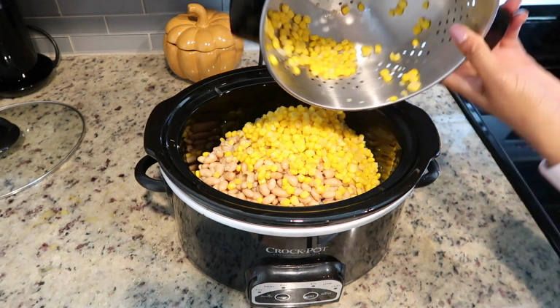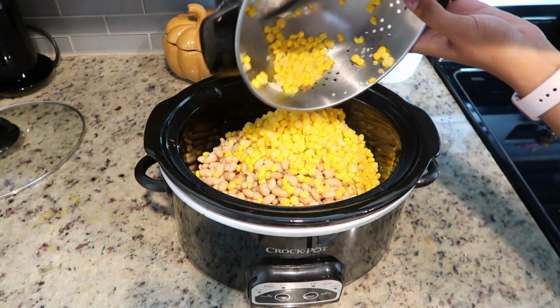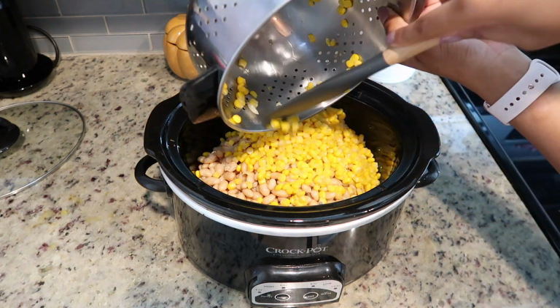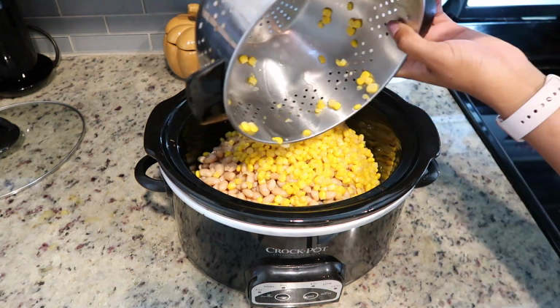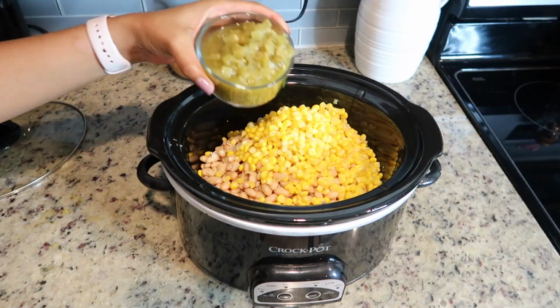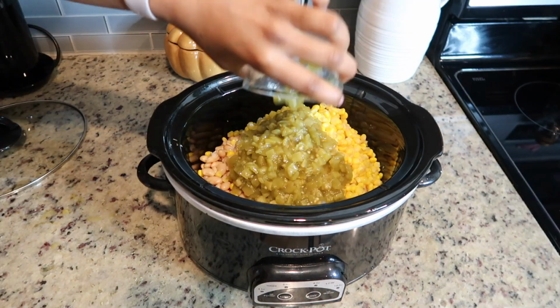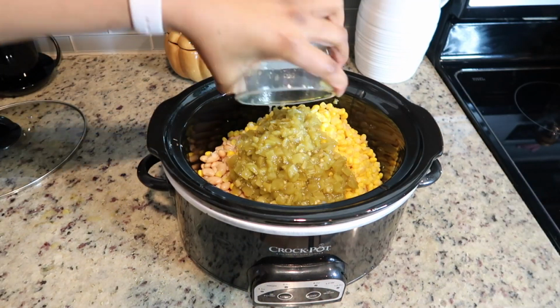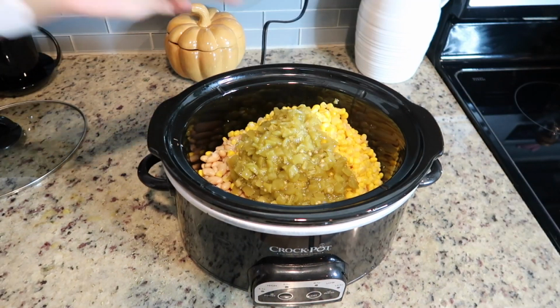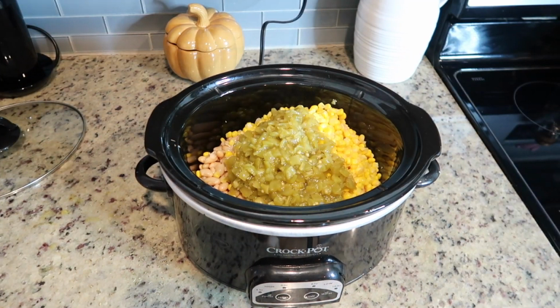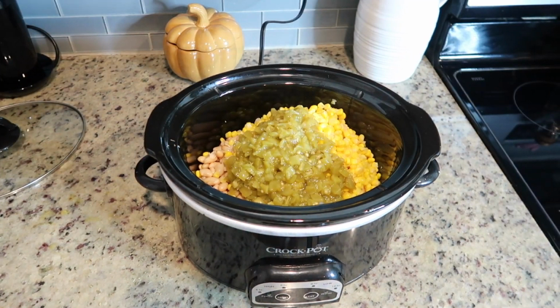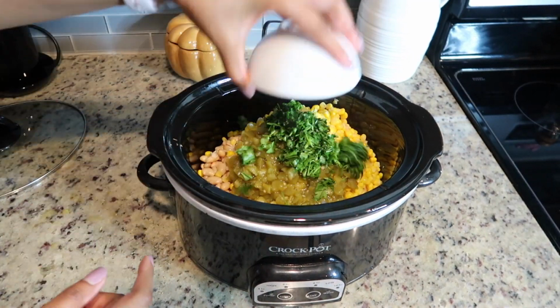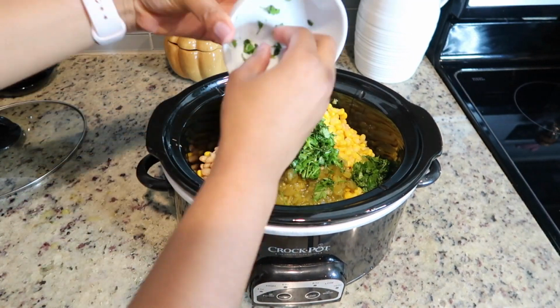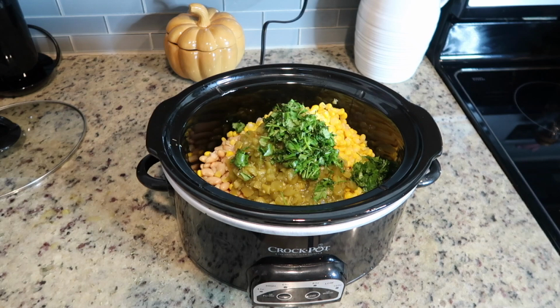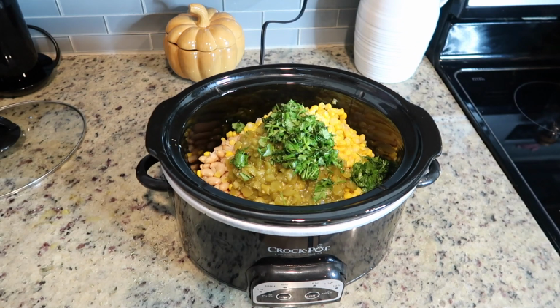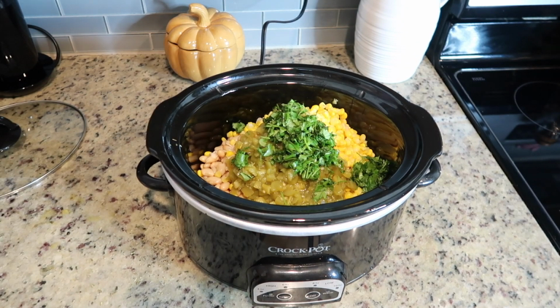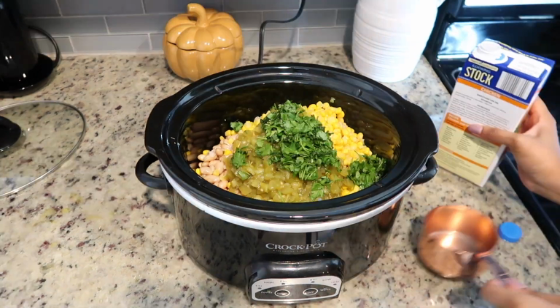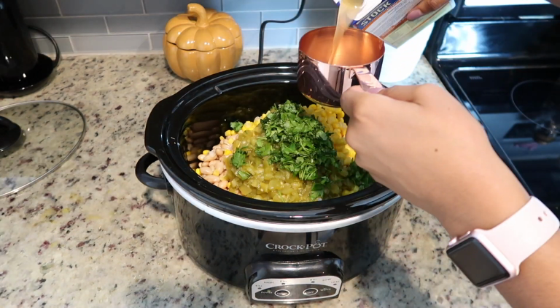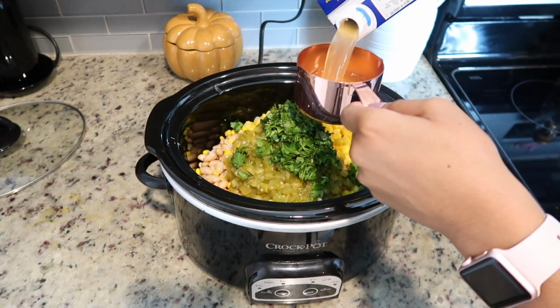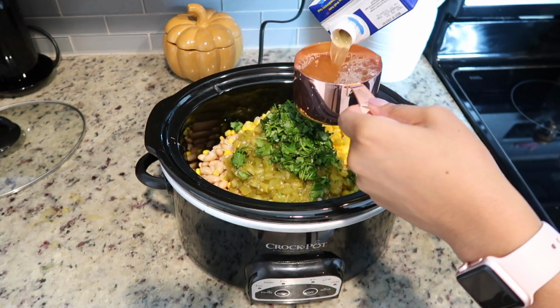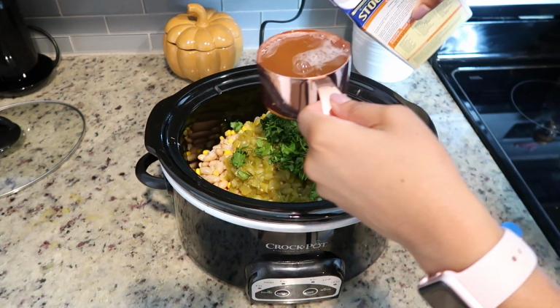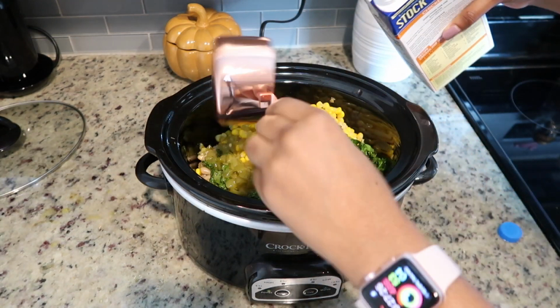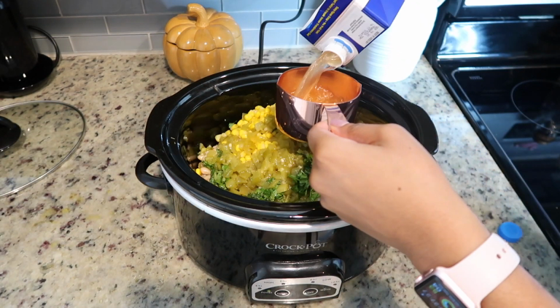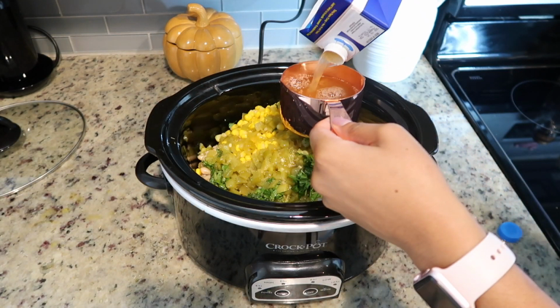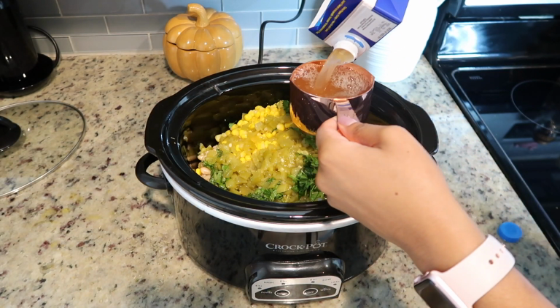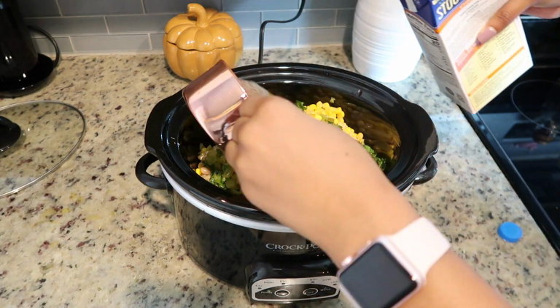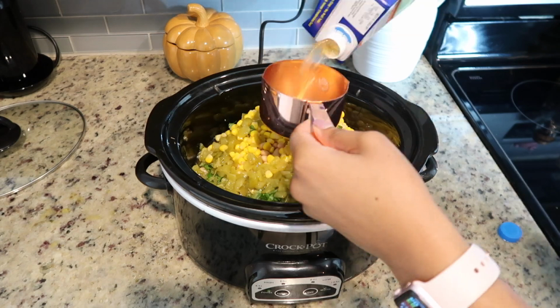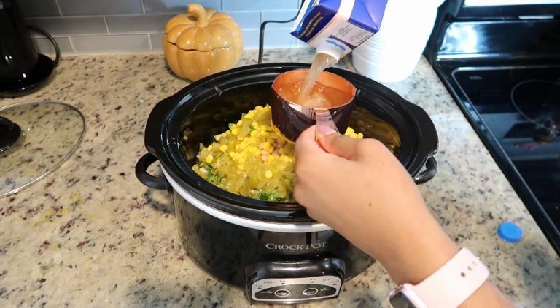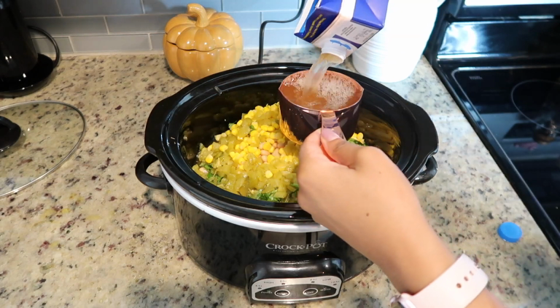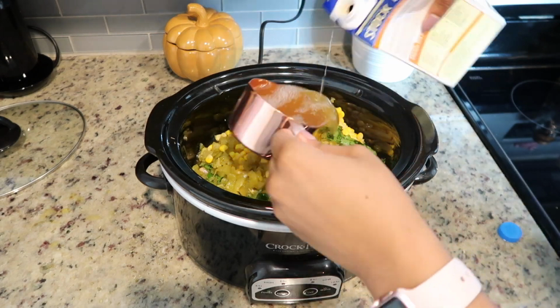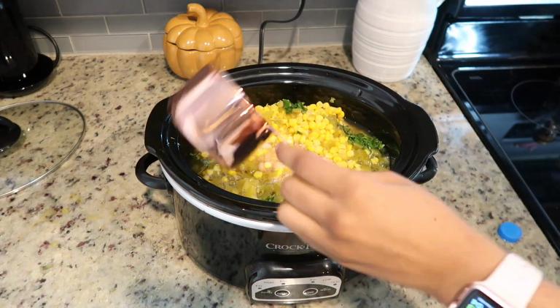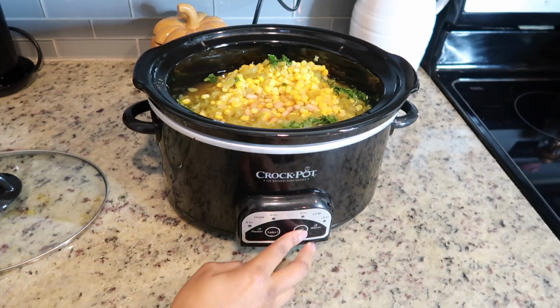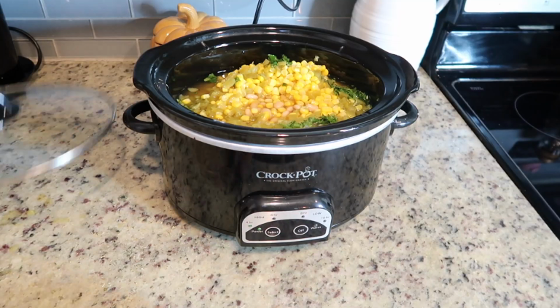This recipe is packed with tons of flavor. I'm also adding a can of some corn, some green chili, some fresh cilantro, and then you want to add some chicken broth, which is going to be at the base of this soup.